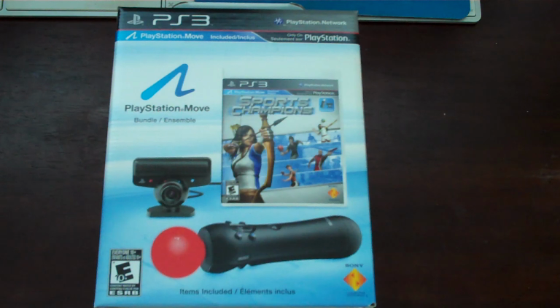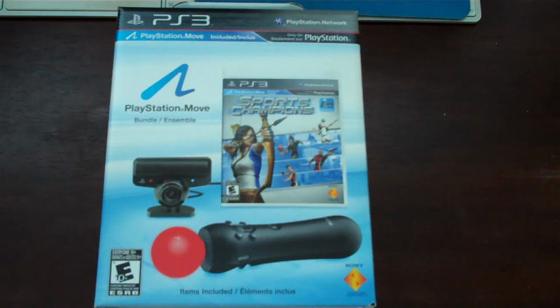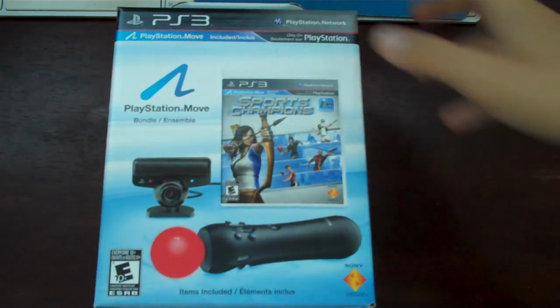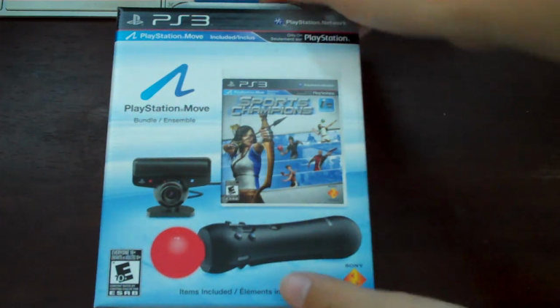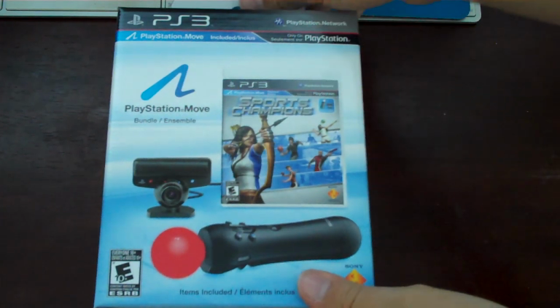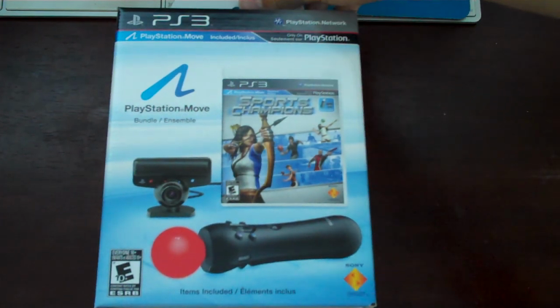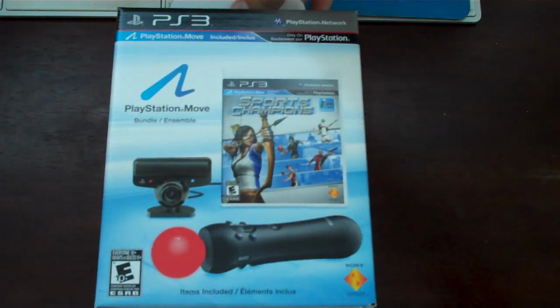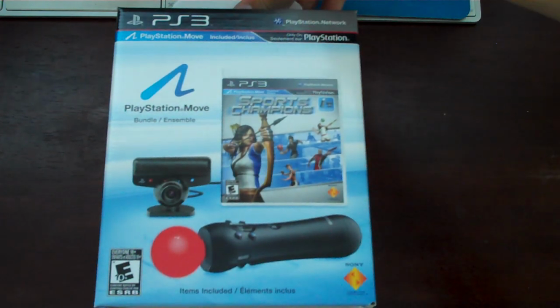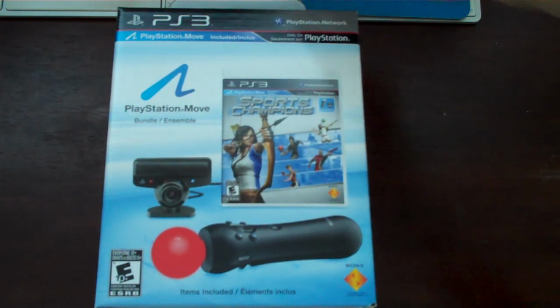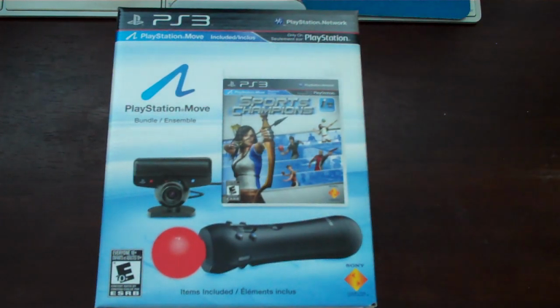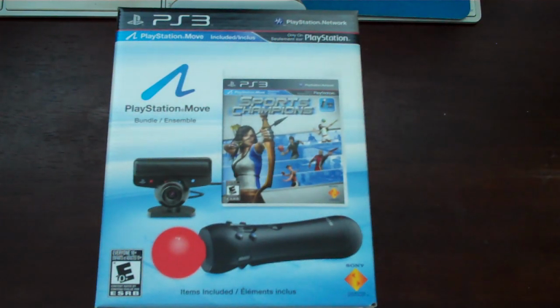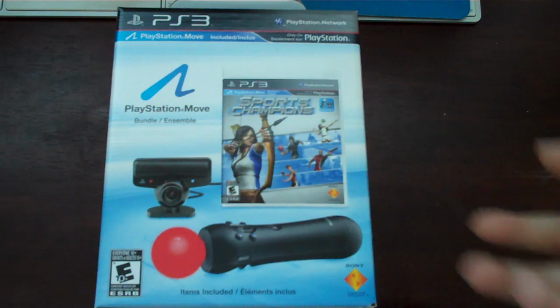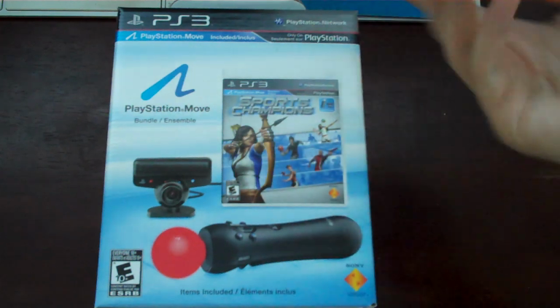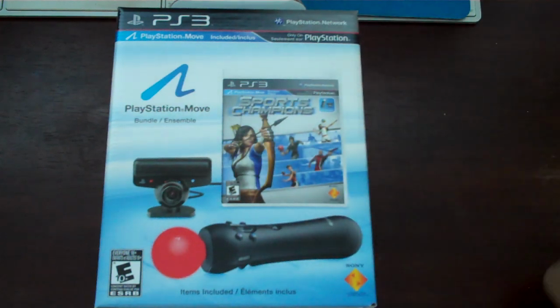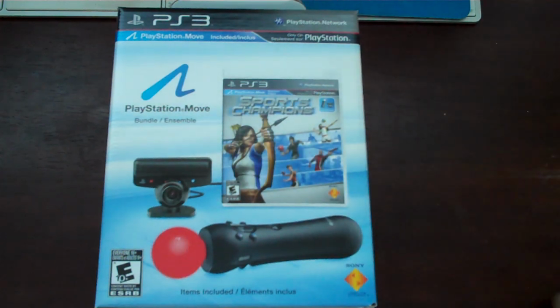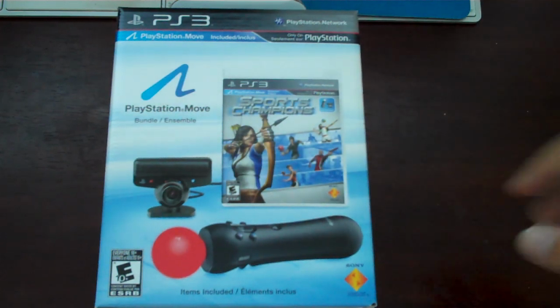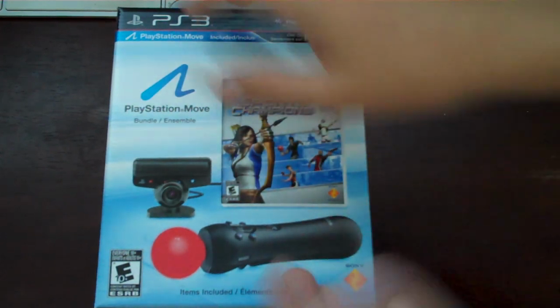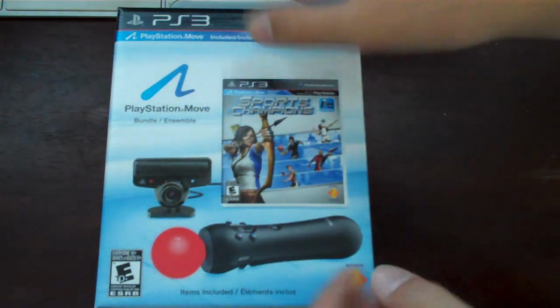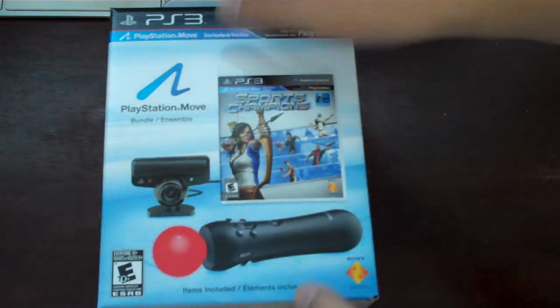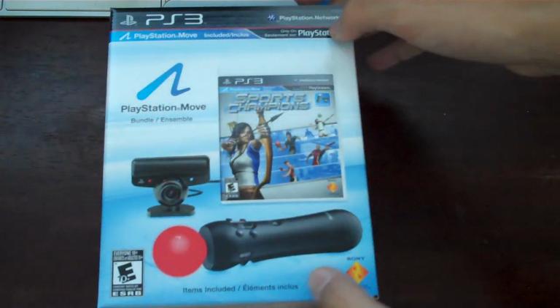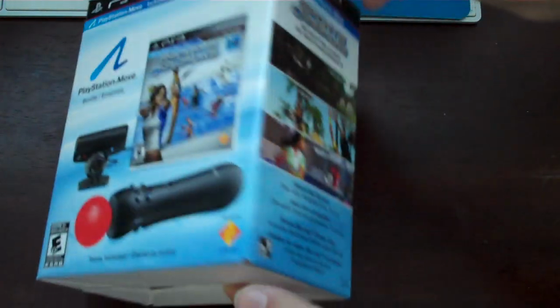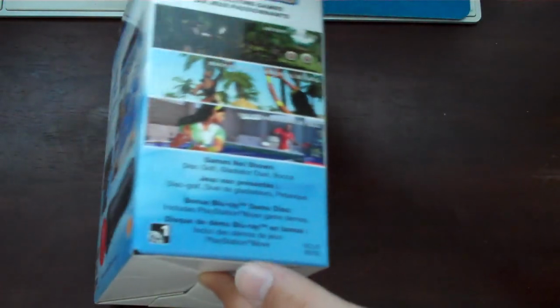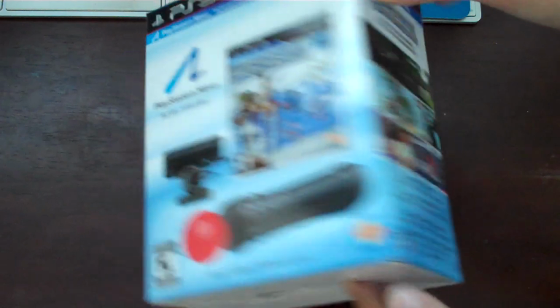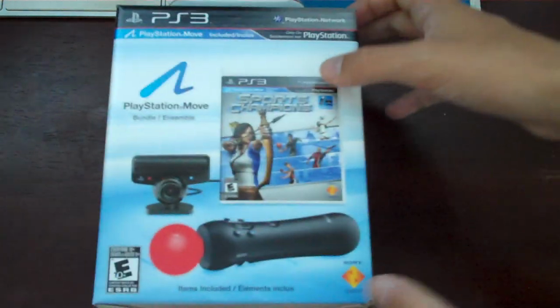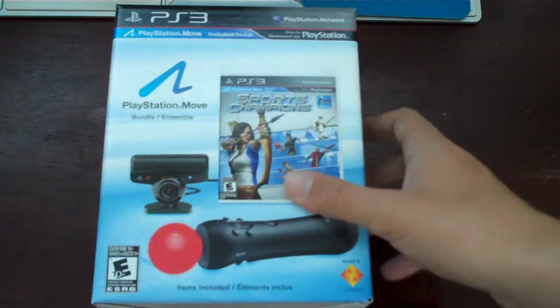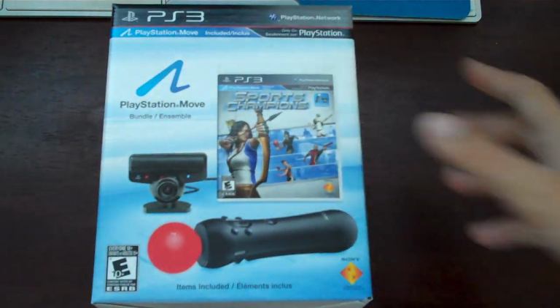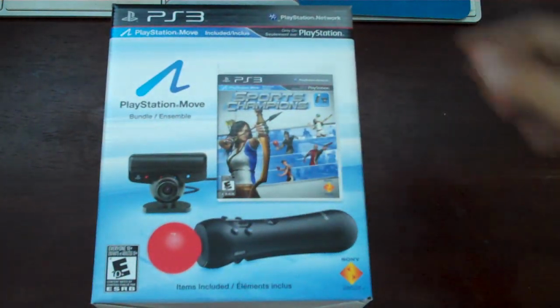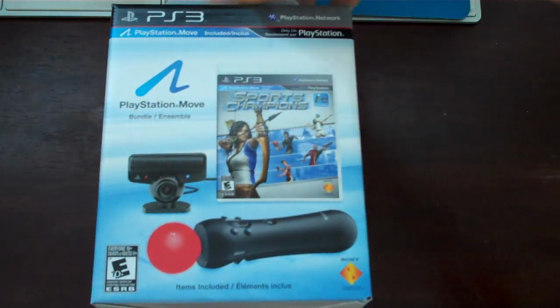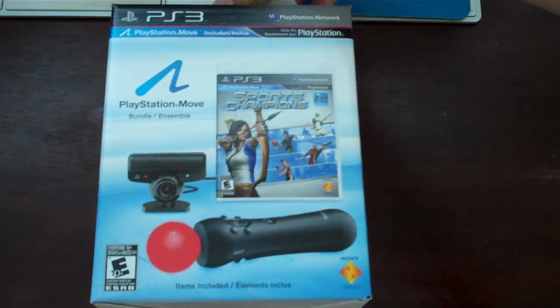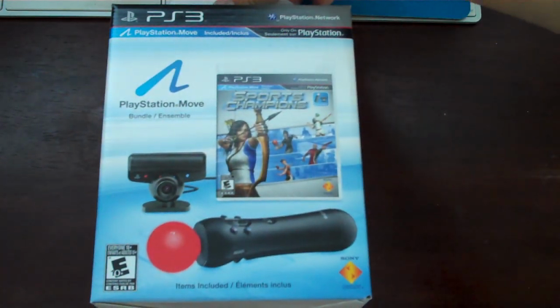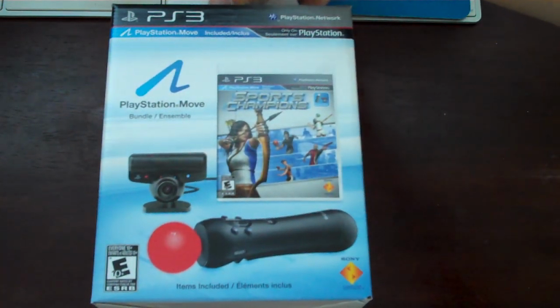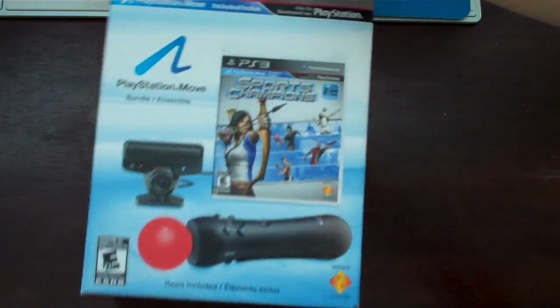Hey YouTube, what's up? This is Tom, and in this video I will be unboxing the PS3 Move. A lot of you guys have complained I don't make gaming videos, but my name has gaming in it. Well, here you go. I'm going to be unboxing Move, and I'm really excited to try it out. So let's get into it.